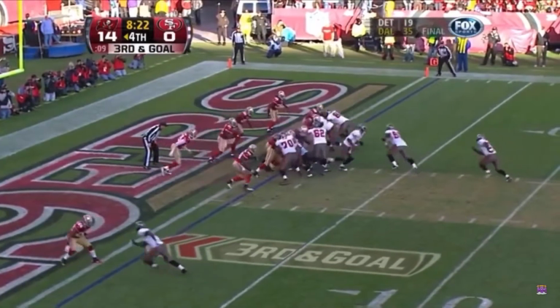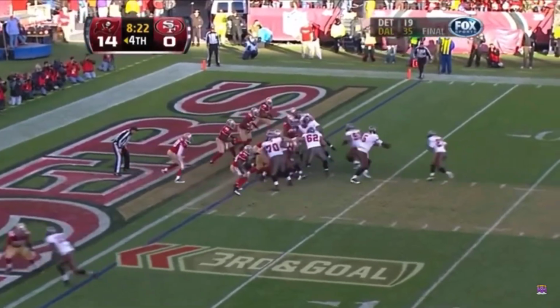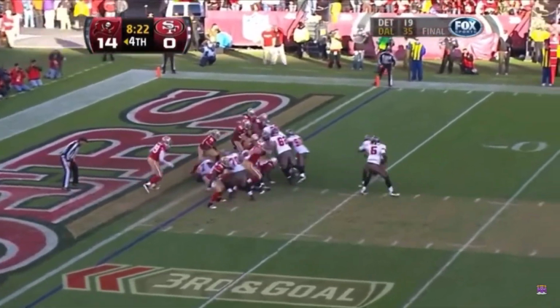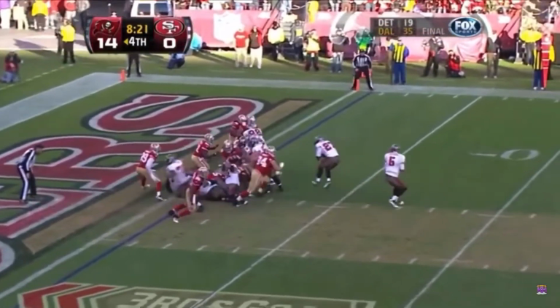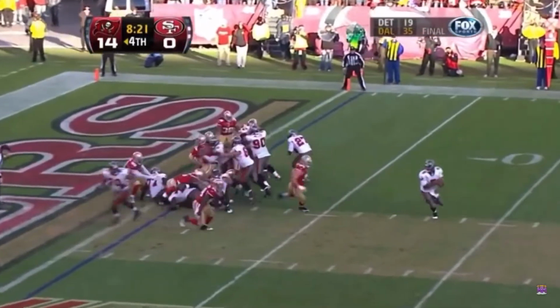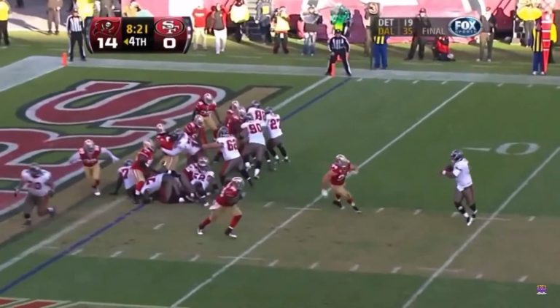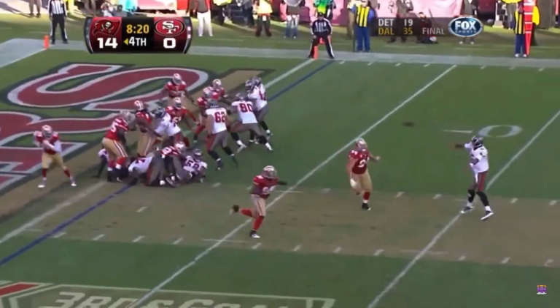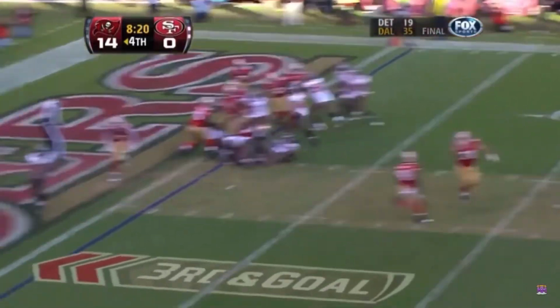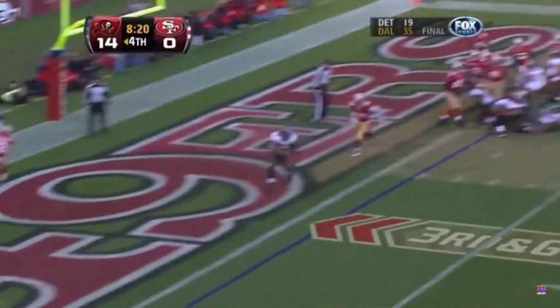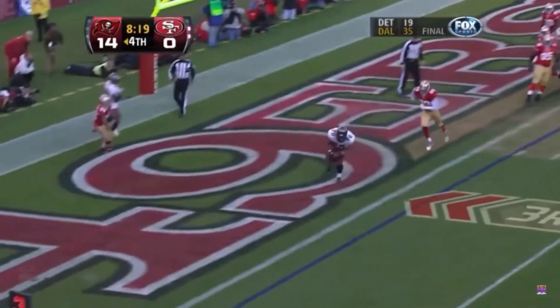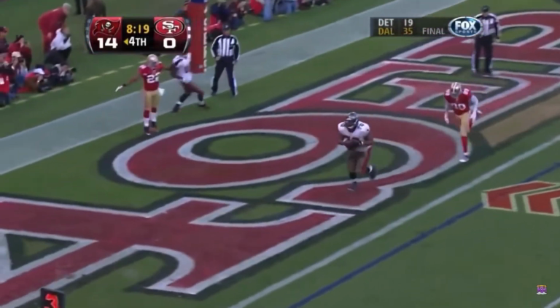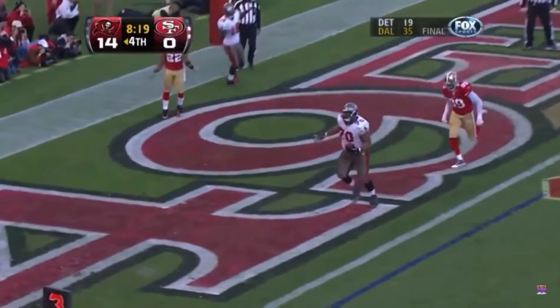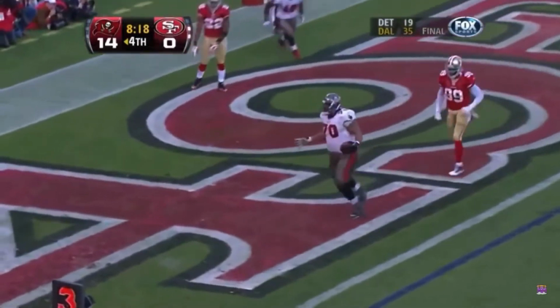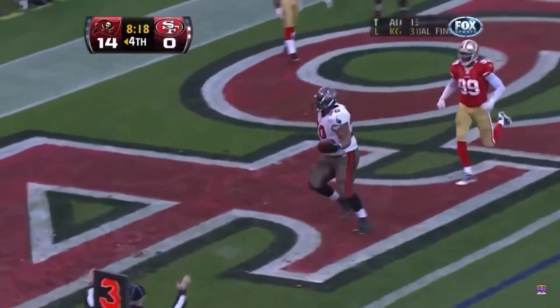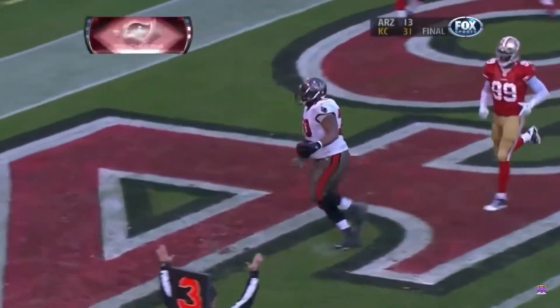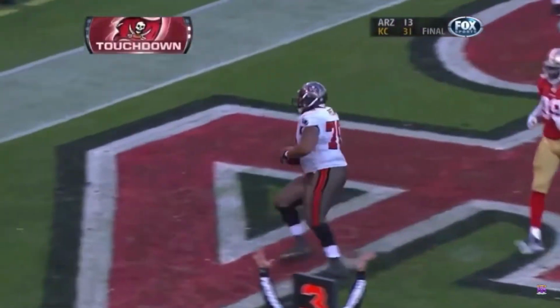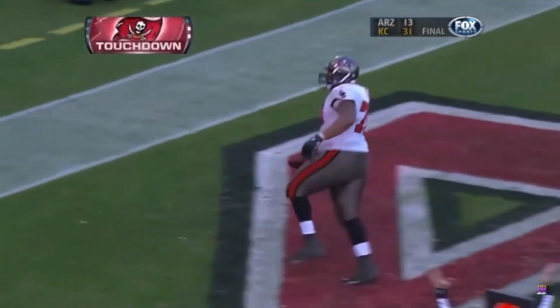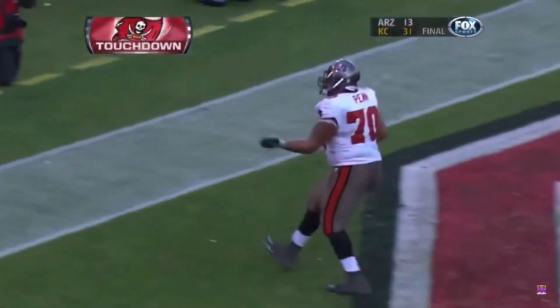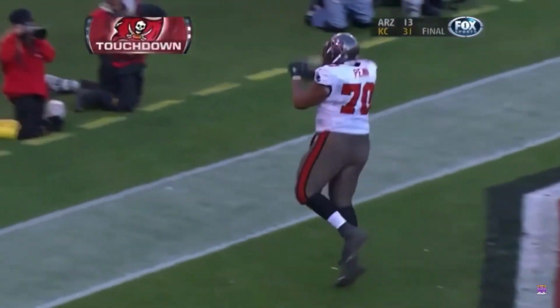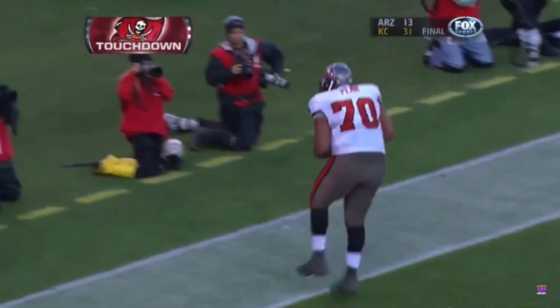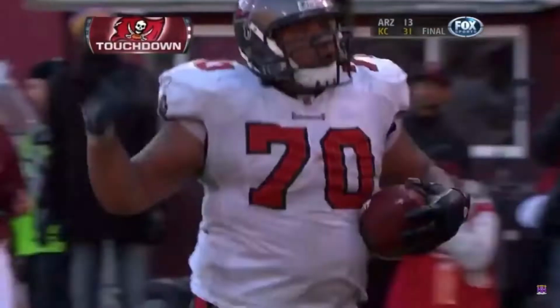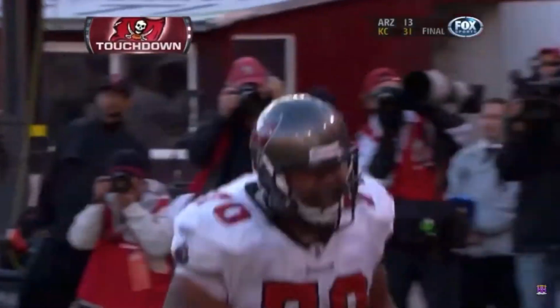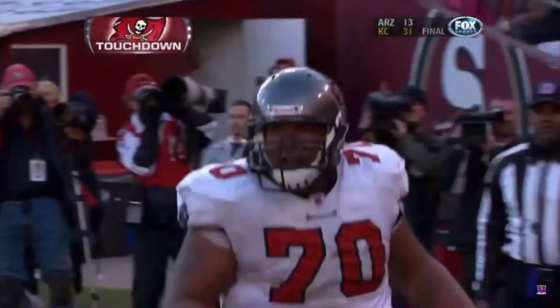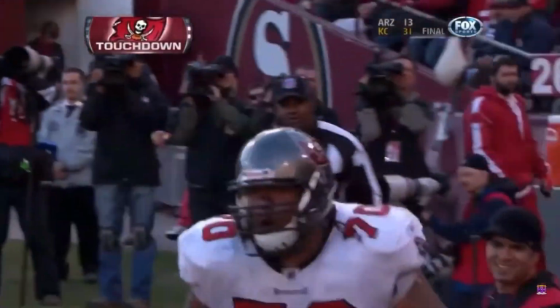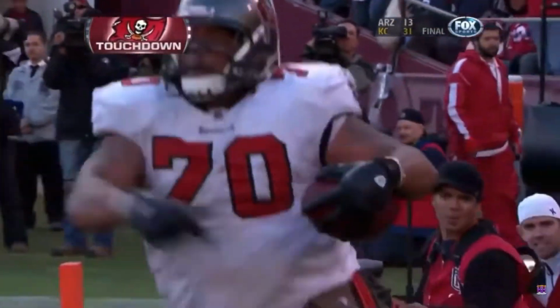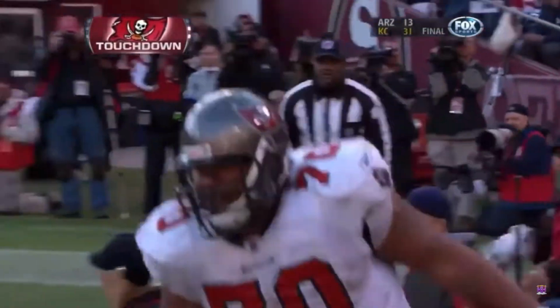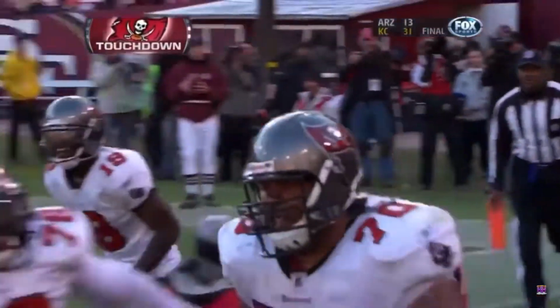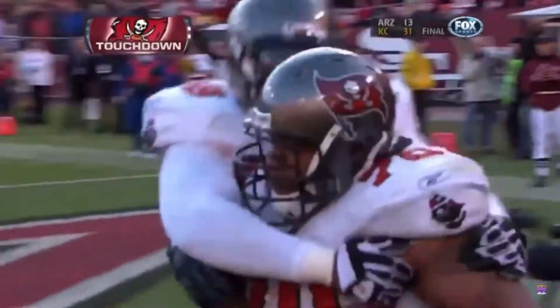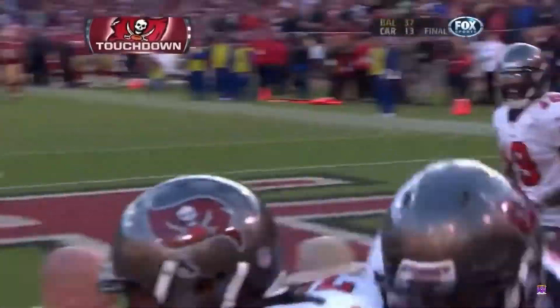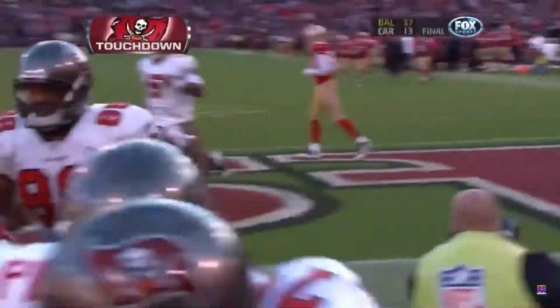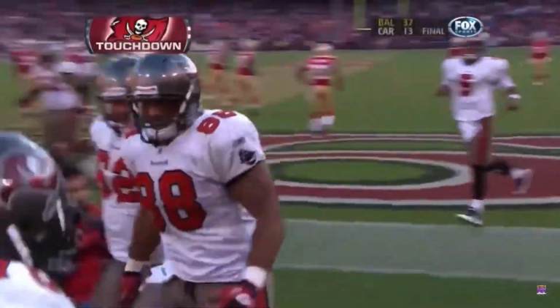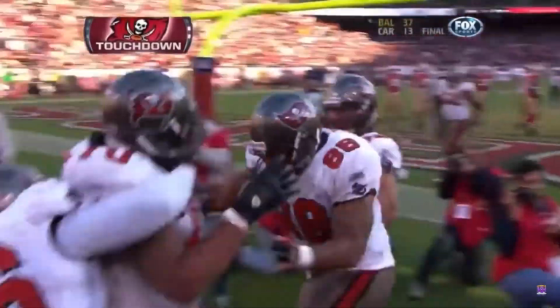Freeman throws — that's a touchdown. Donald Penn on a tackle-eligible play. The left tackle pulls in the touchdown.